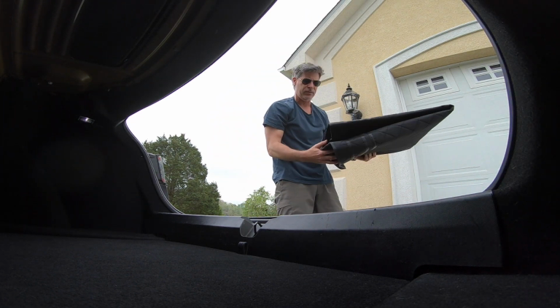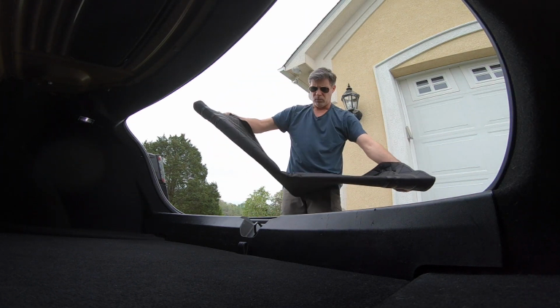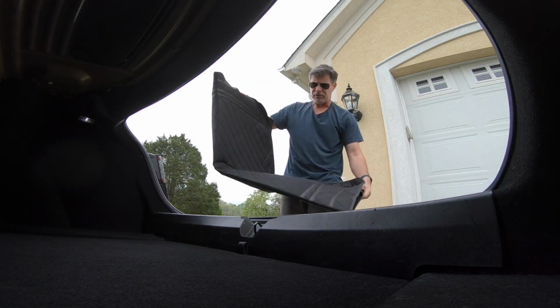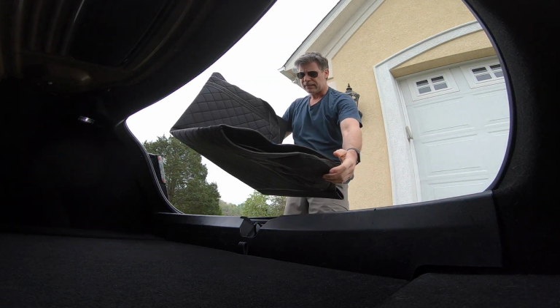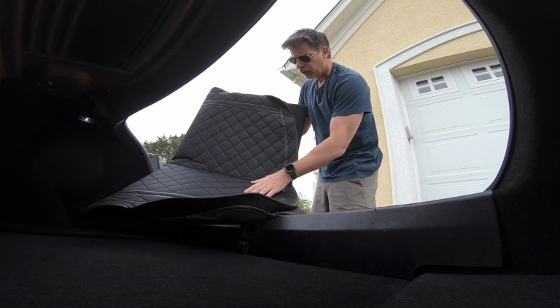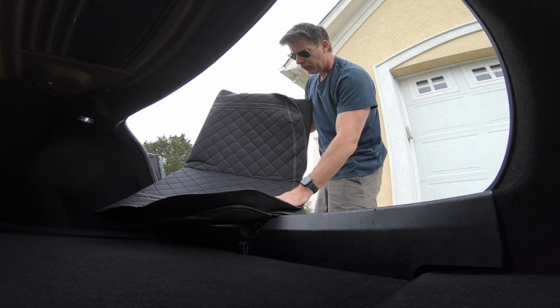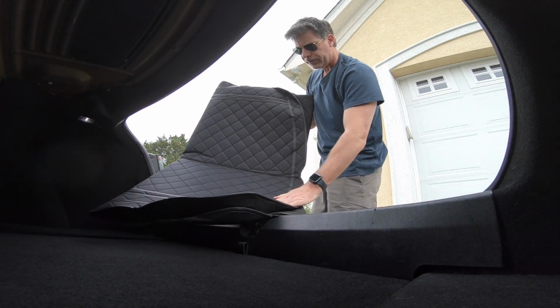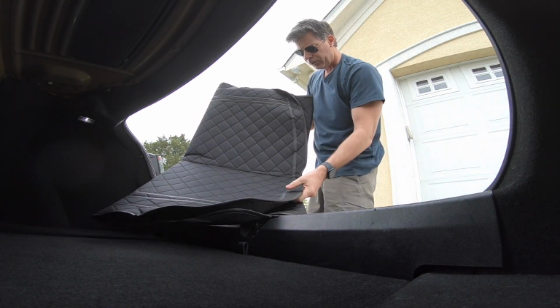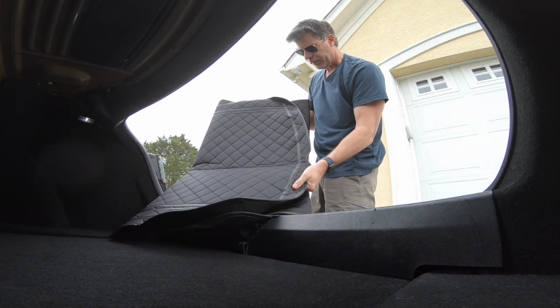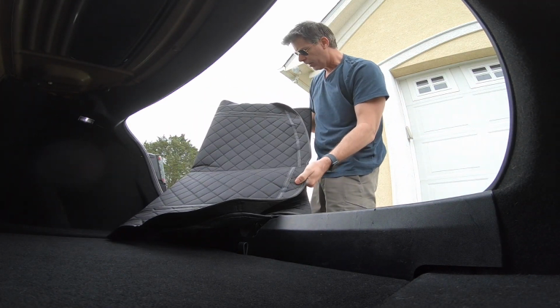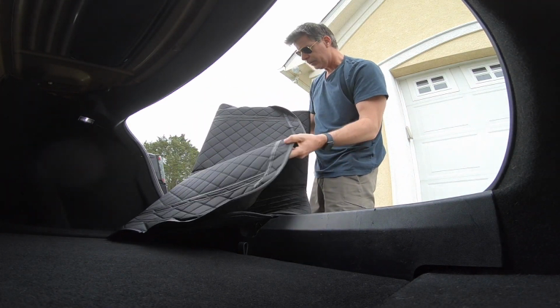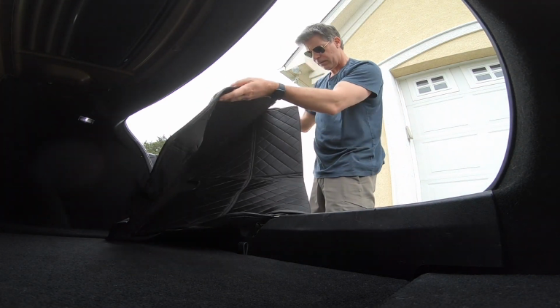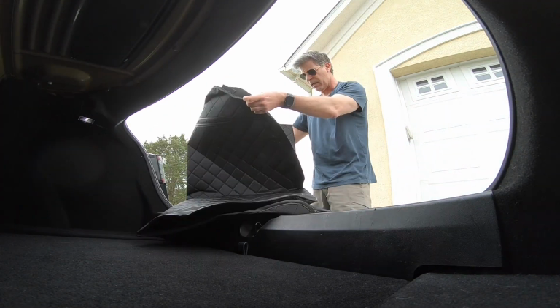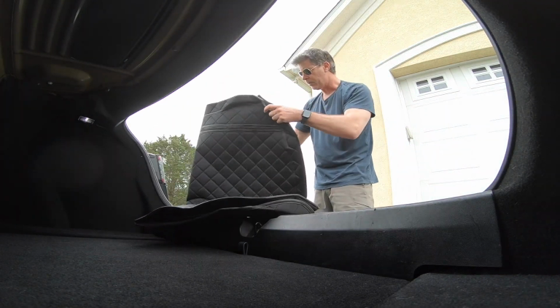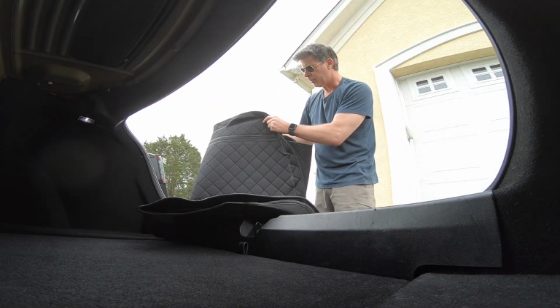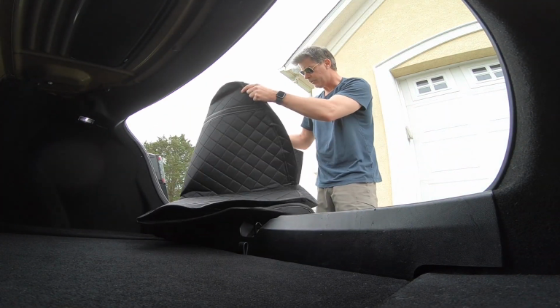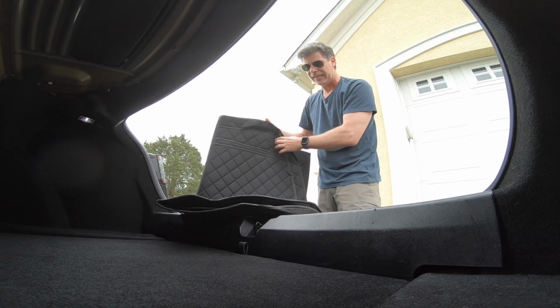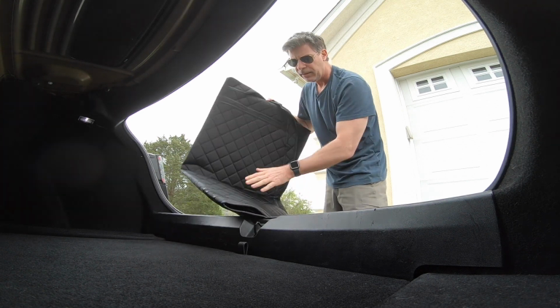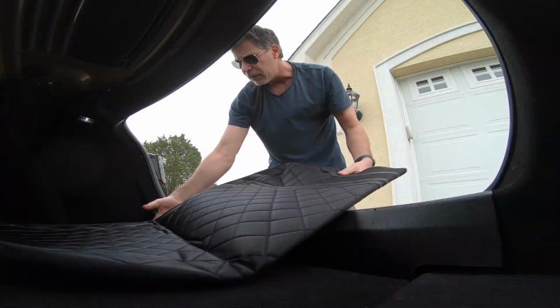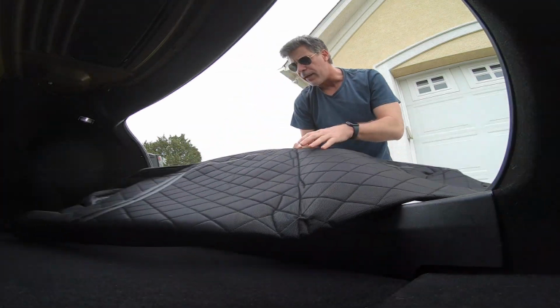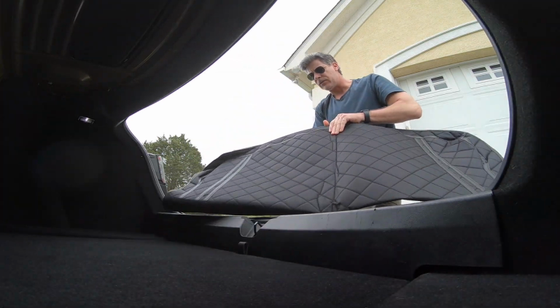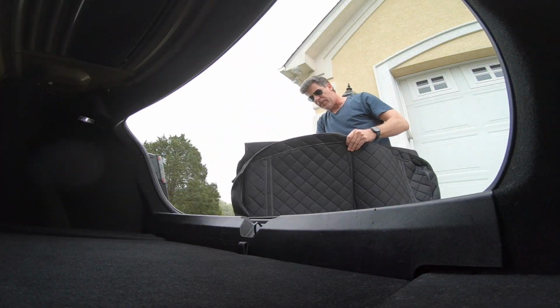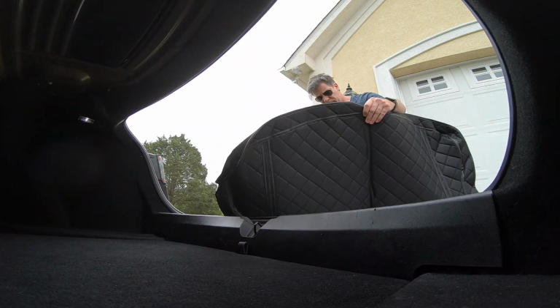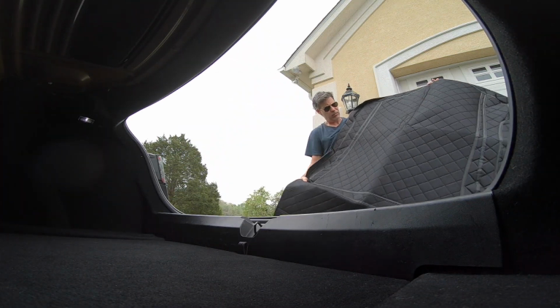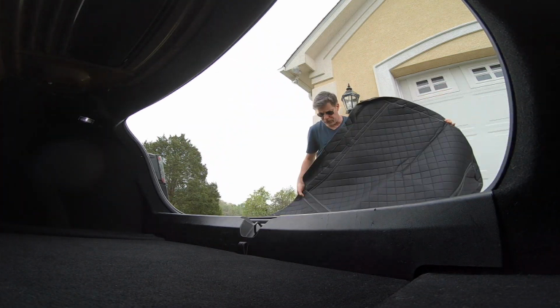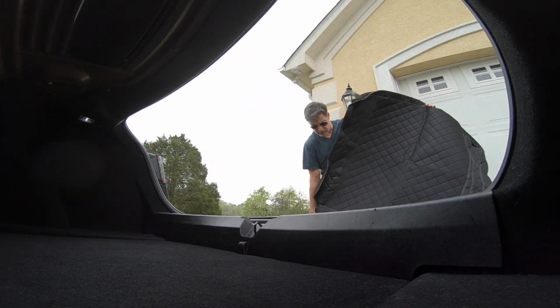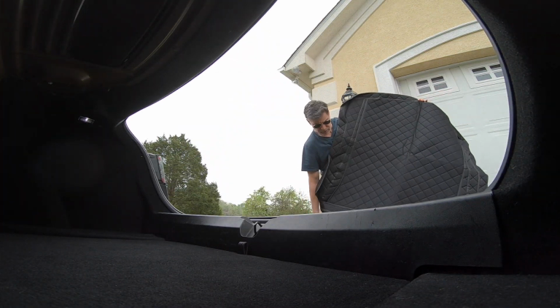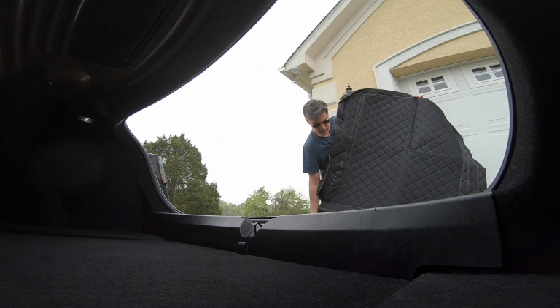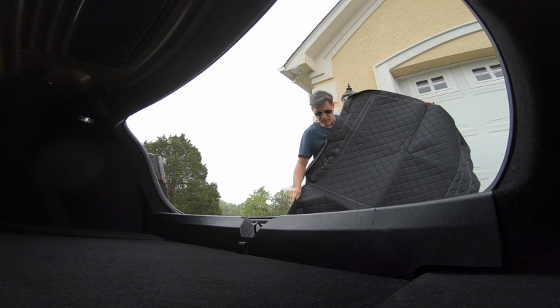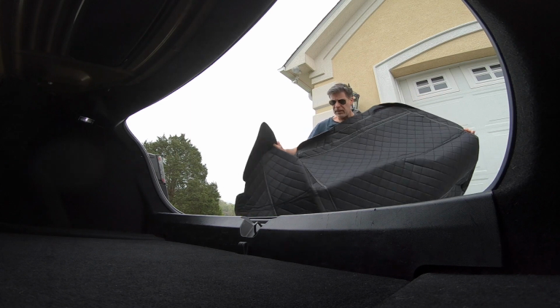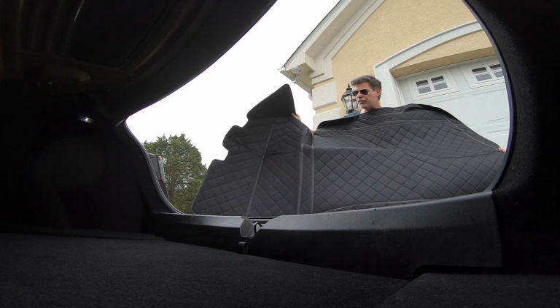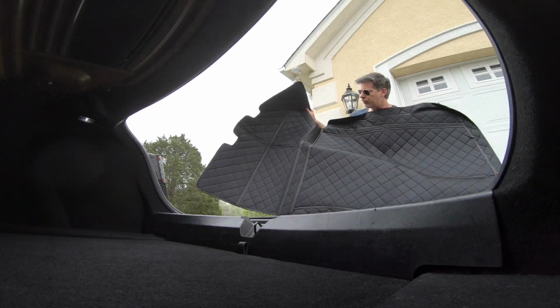The trunk mat has this incredible material — water just beads right off of it — and it appears to be much easier to clean. Let's go ahead and install the mat. We've got the trunk area and then the flap here for the back seats.